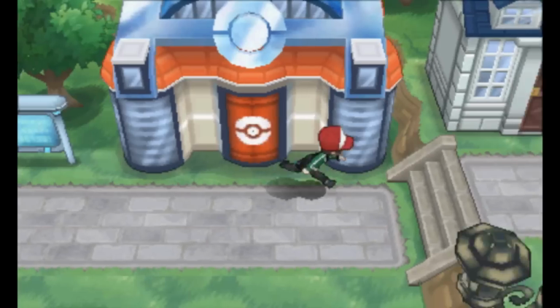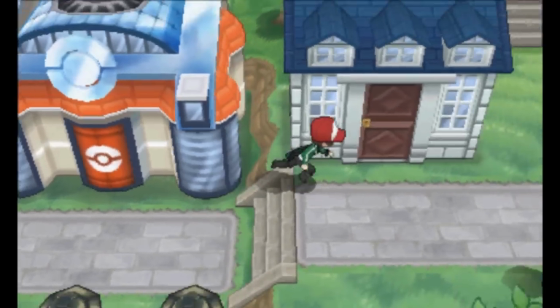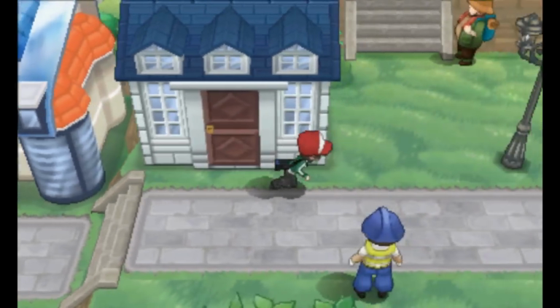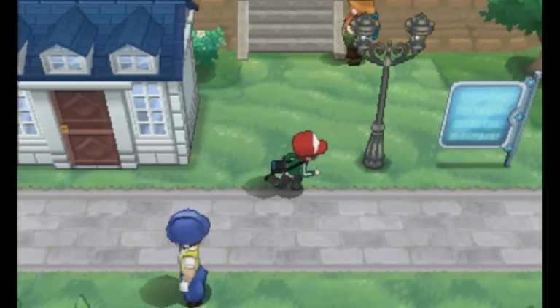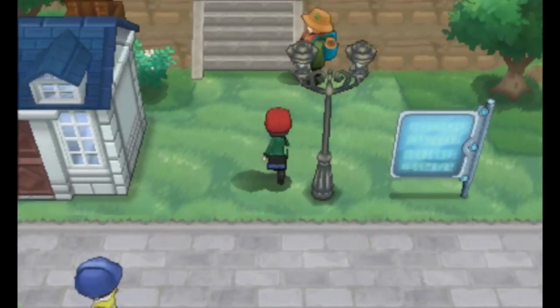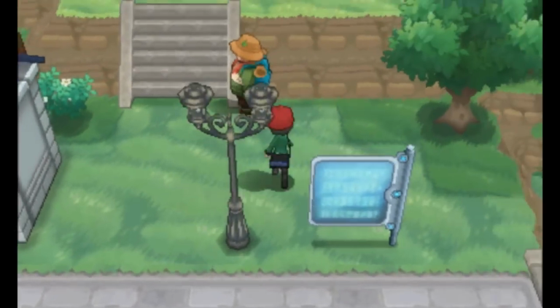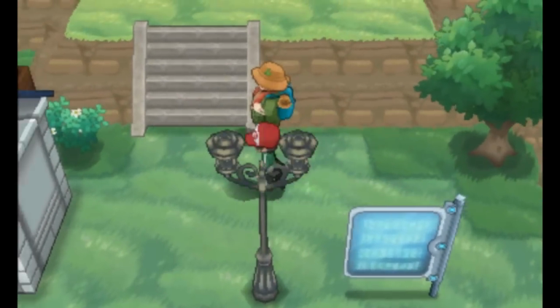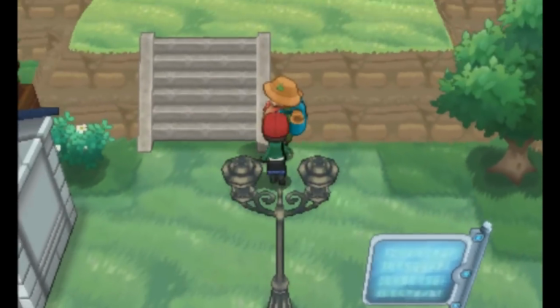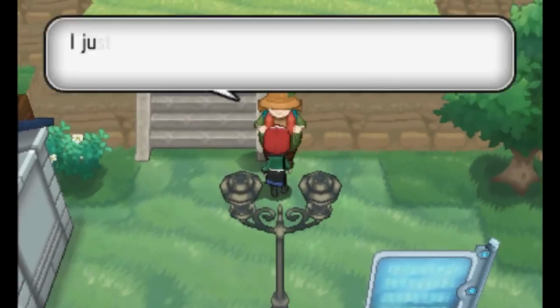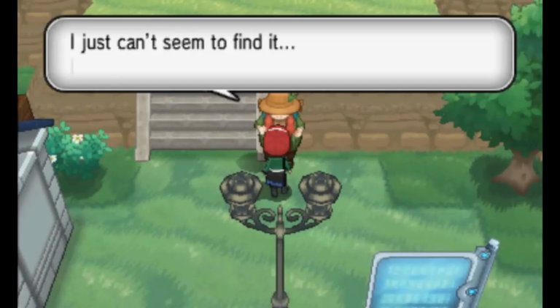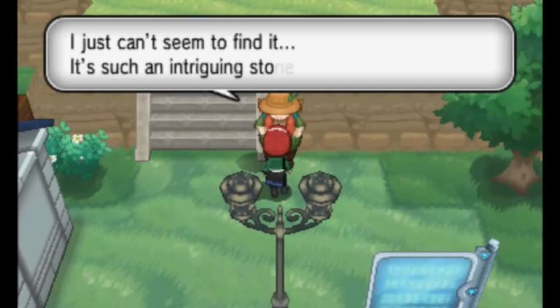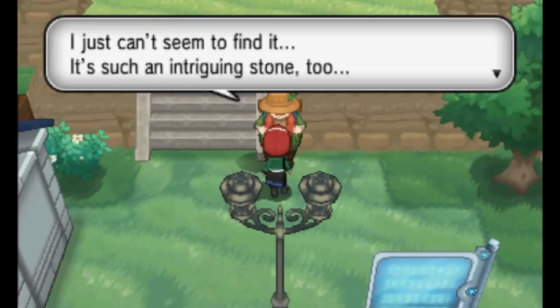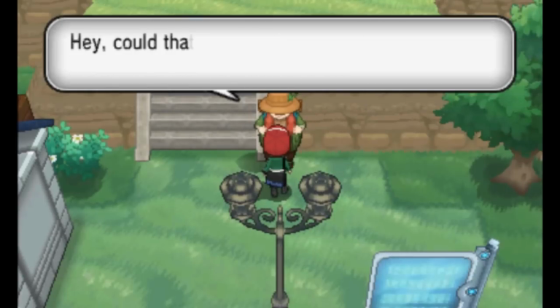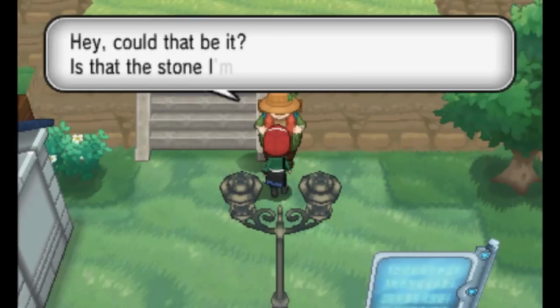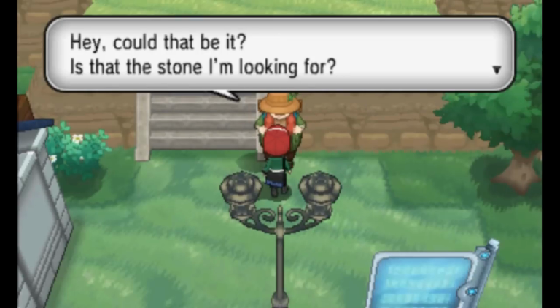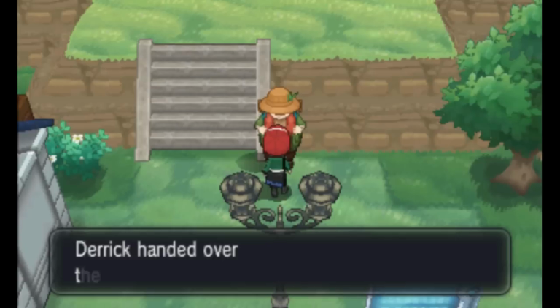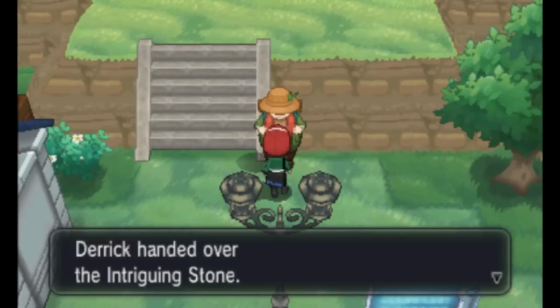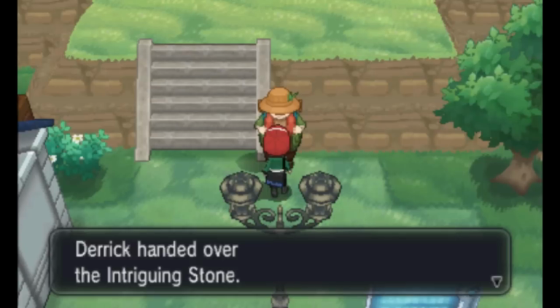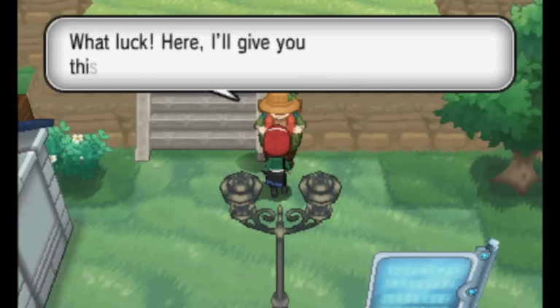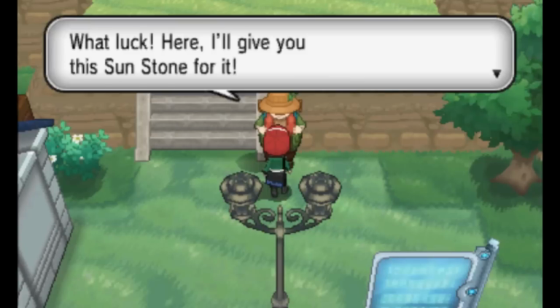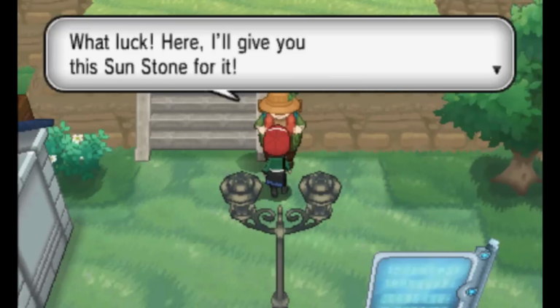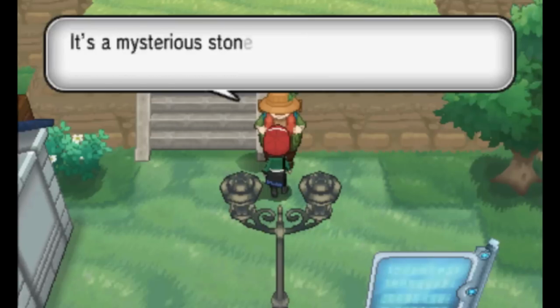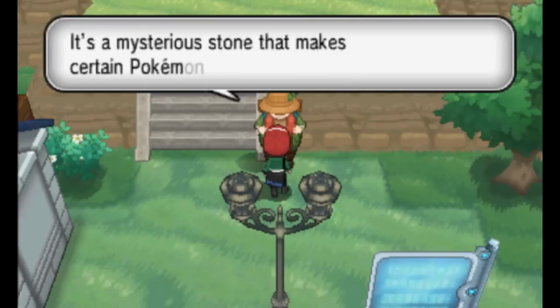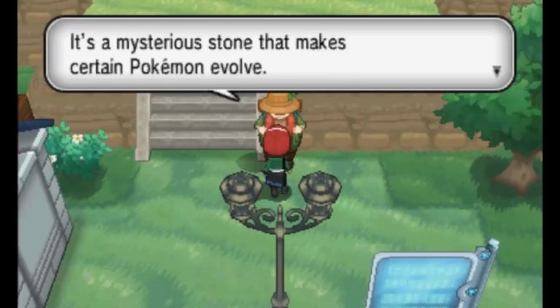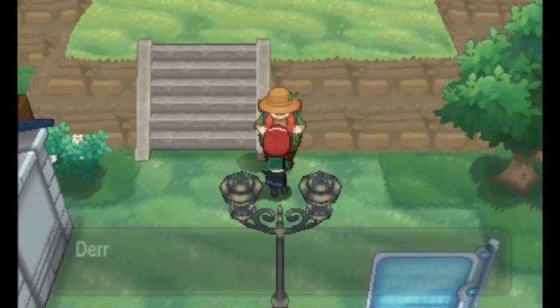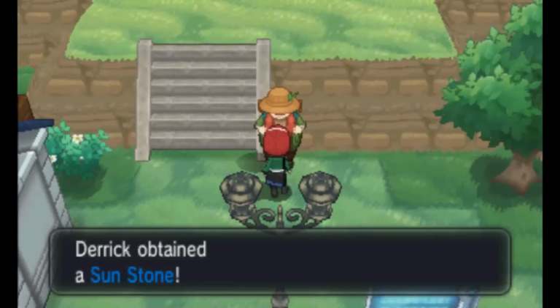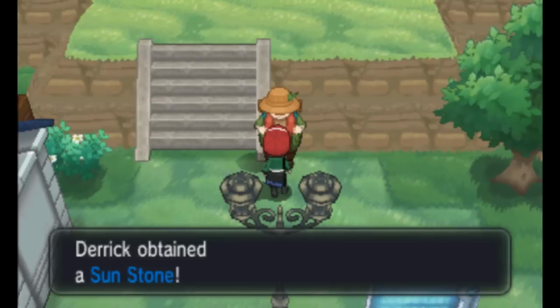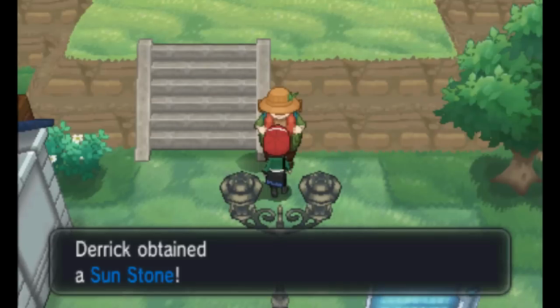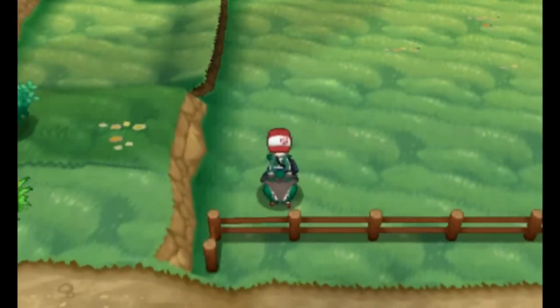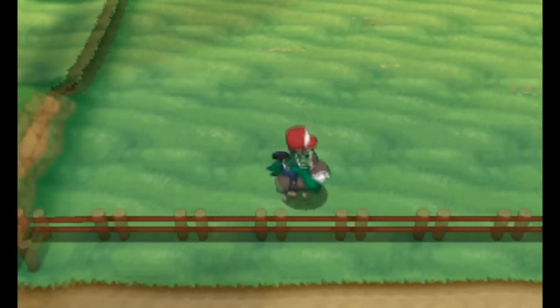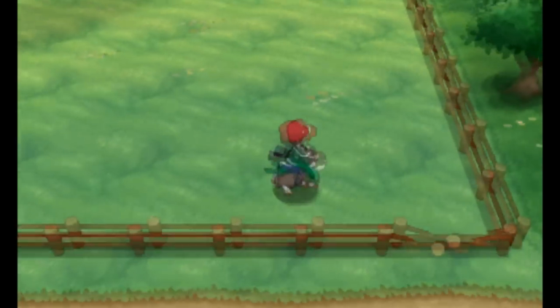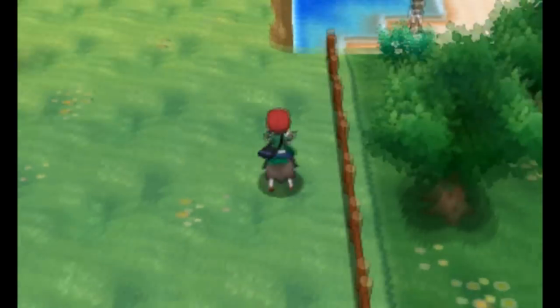When you reach Shalur City, you can earn a Sun Stone after Tirno gives you the Intriguing Stone. Talk to the Backpacker near the stairs to the right of the Pokémon Center and he will ask for the Intriguing Stone. Give it to him and he'll hand over the Sun Stone in exchange.